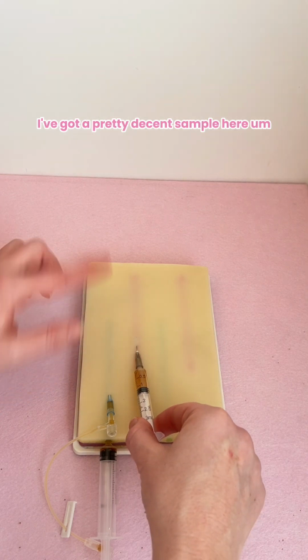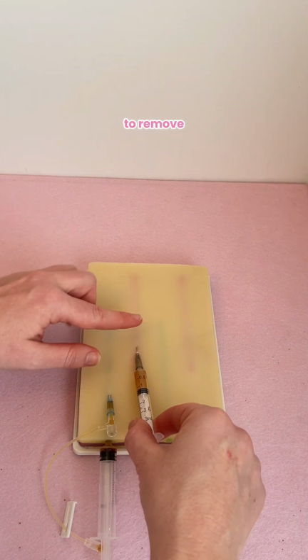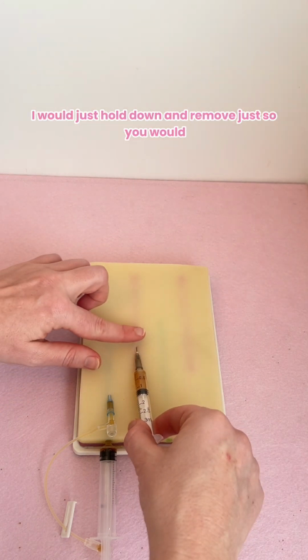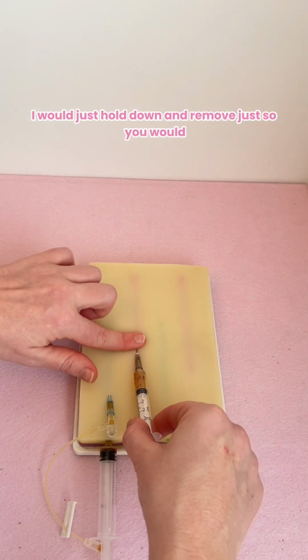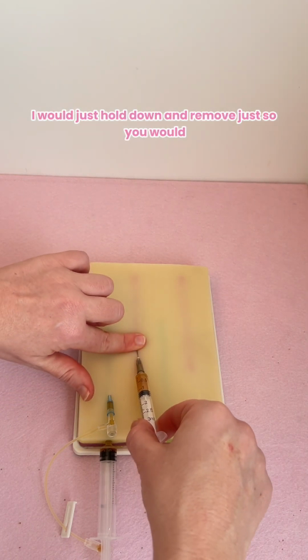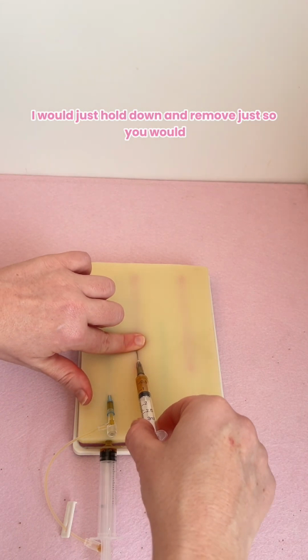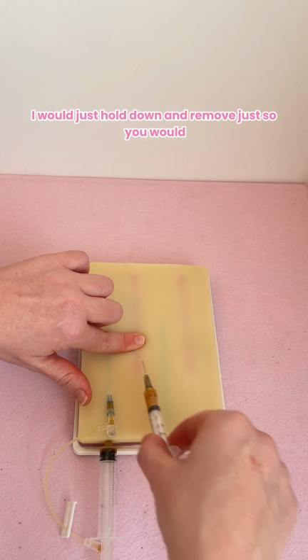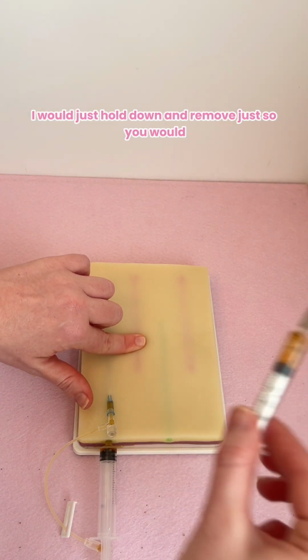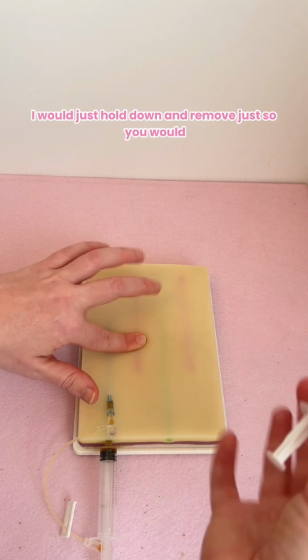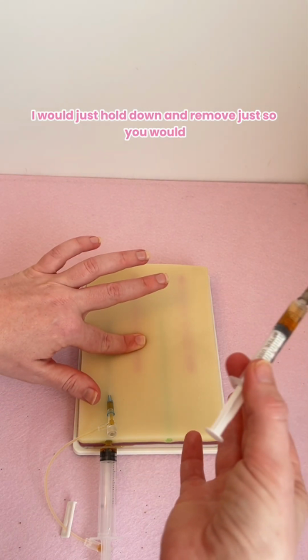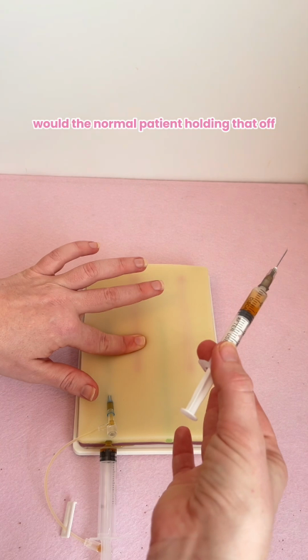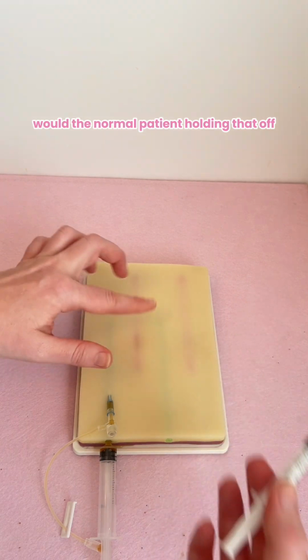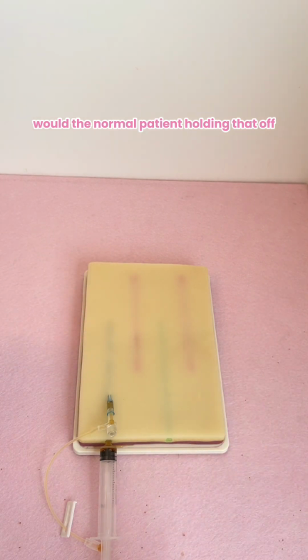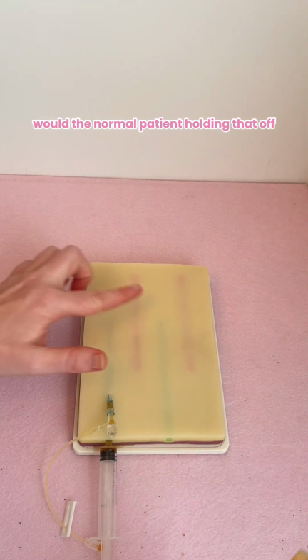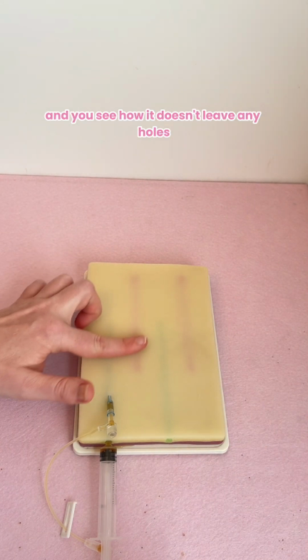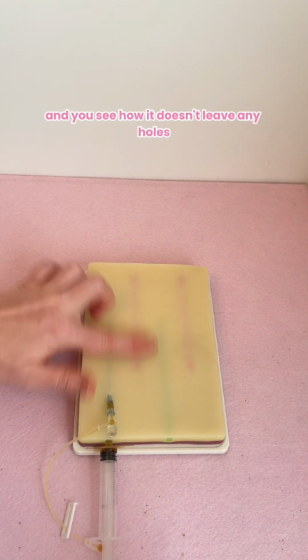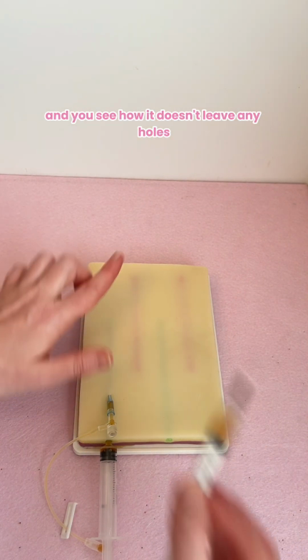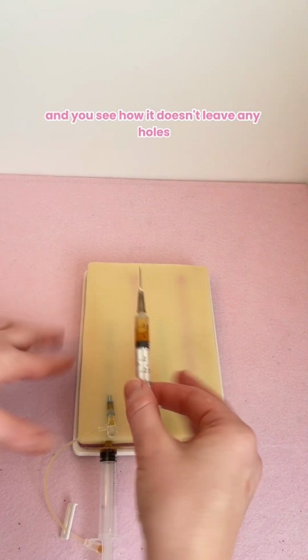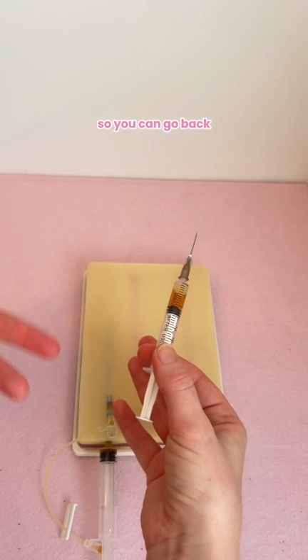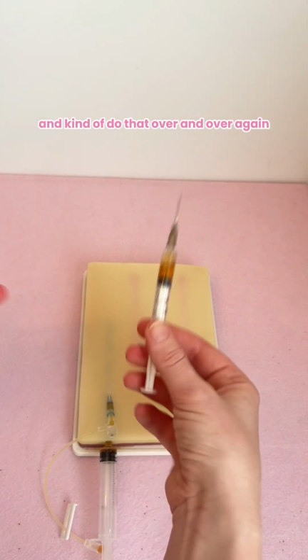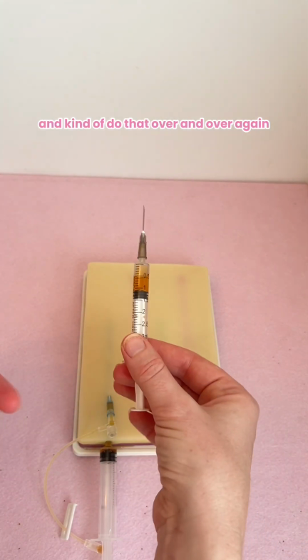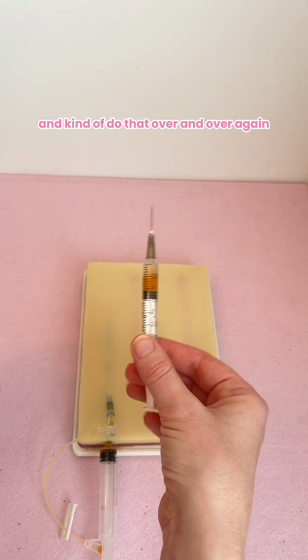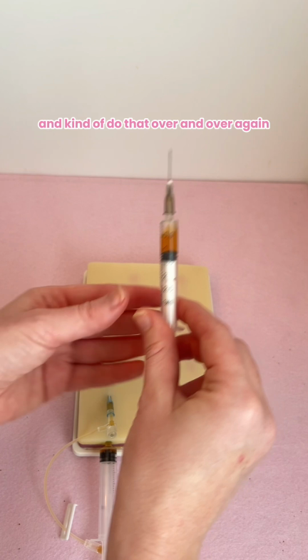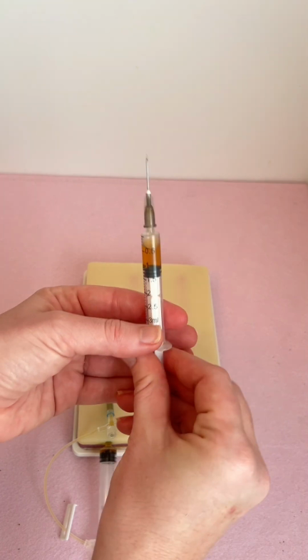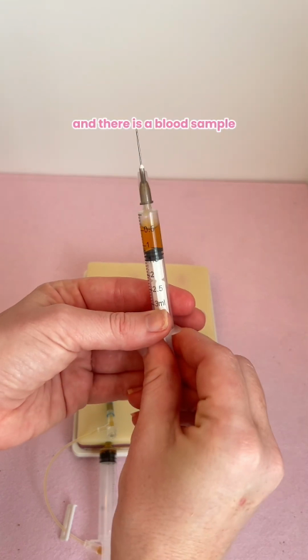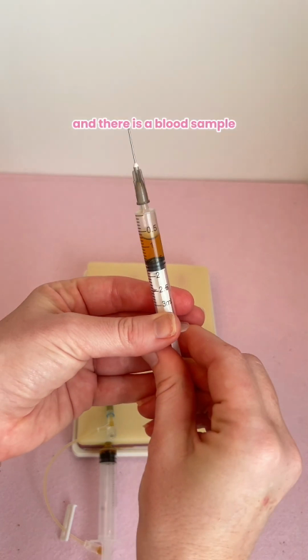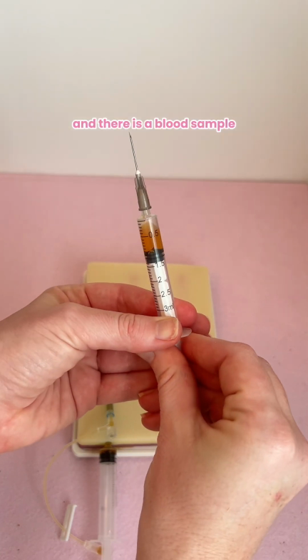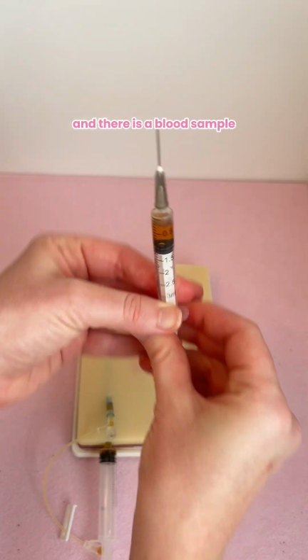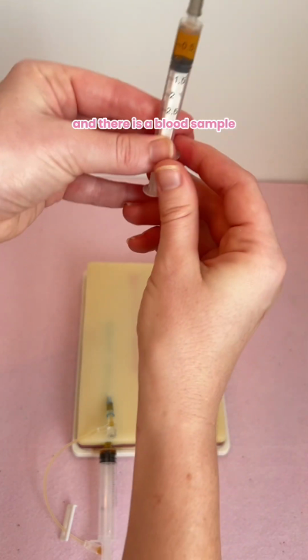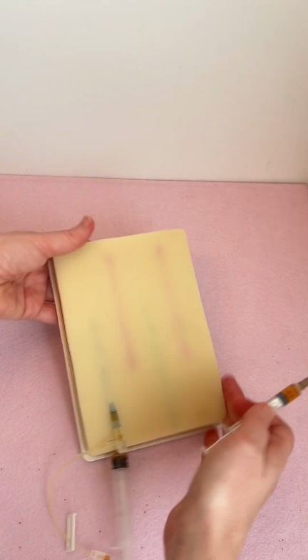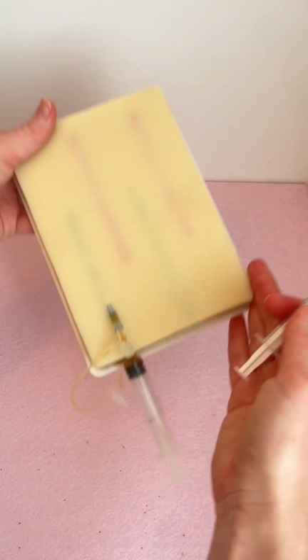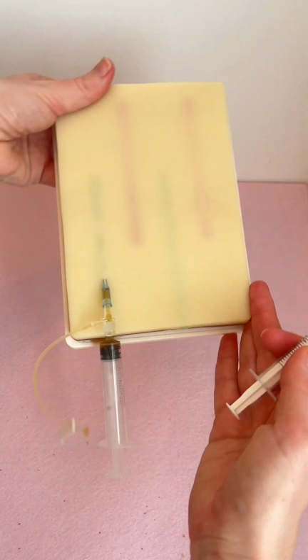To remove, I would just hold down and remove, just like you would with a normal patient, holding that off. And you see how it doesn't leave any holes, so you can go back and do that over and over again. And there is our blood sample — that's cool.